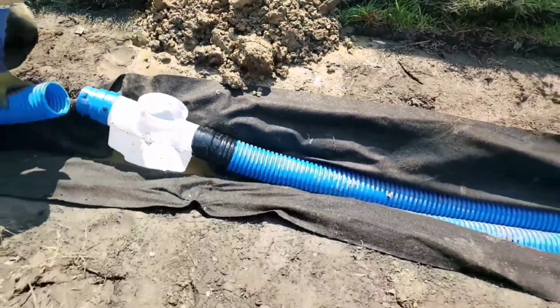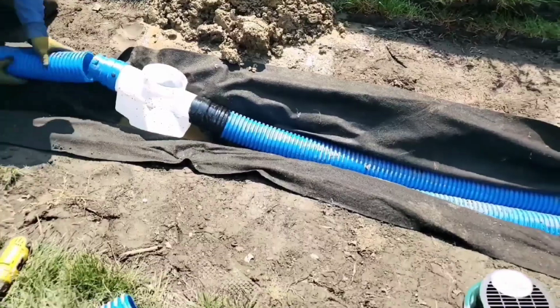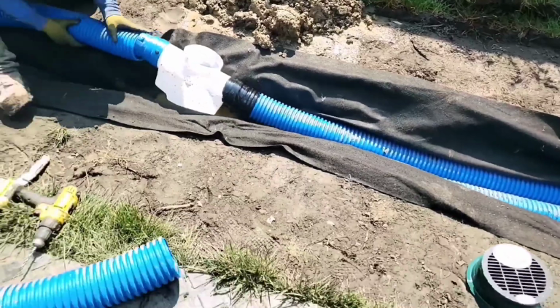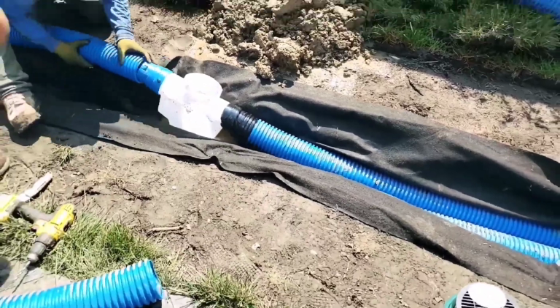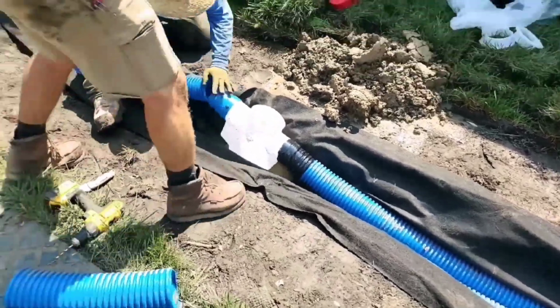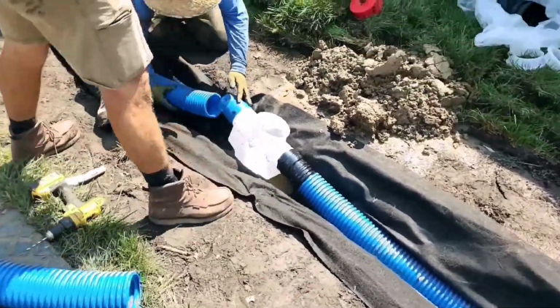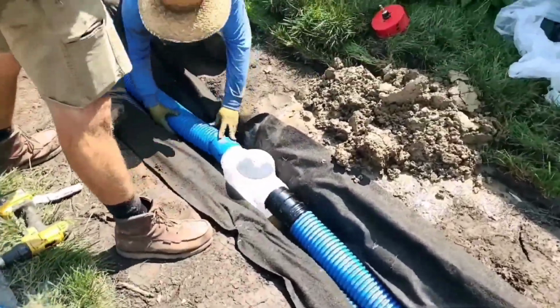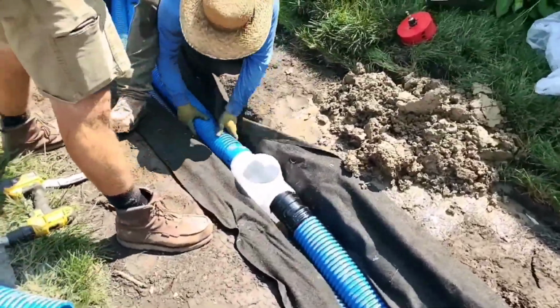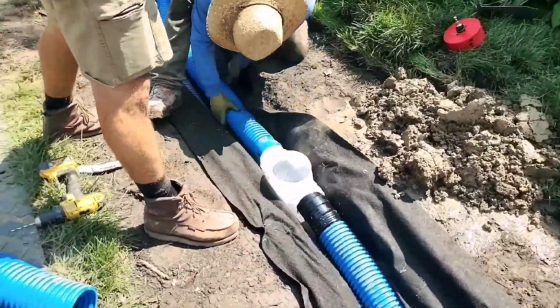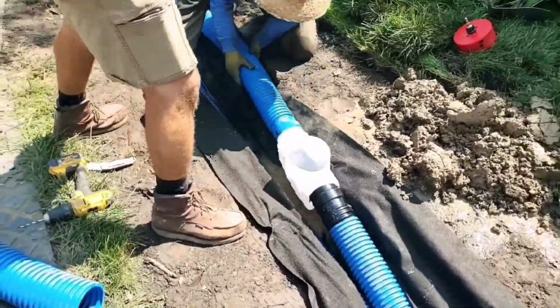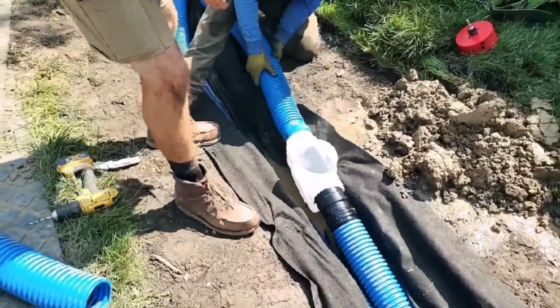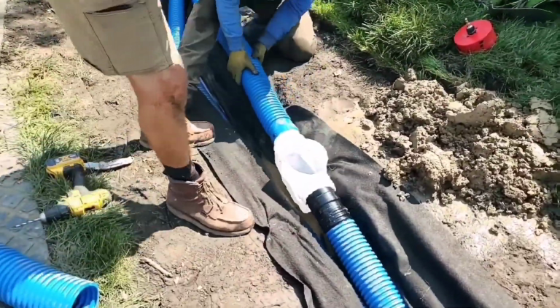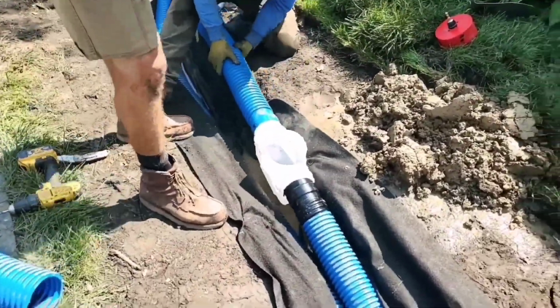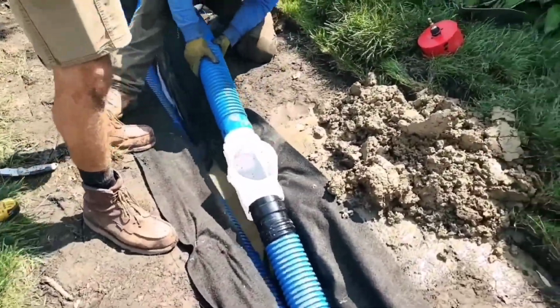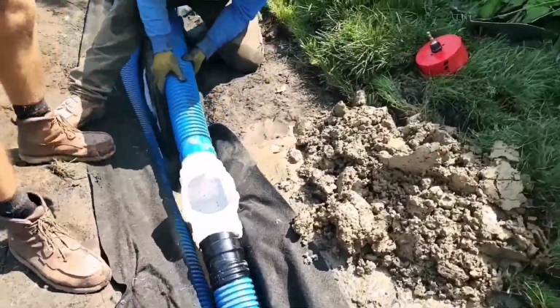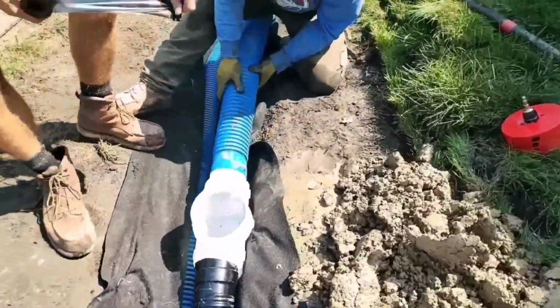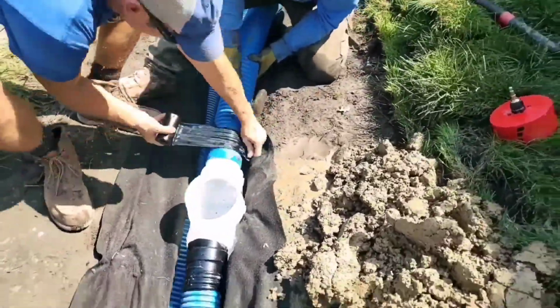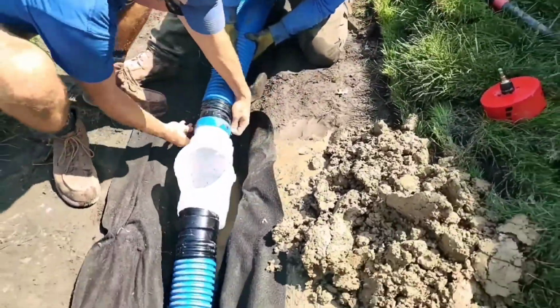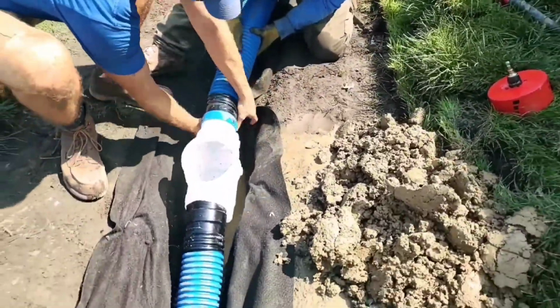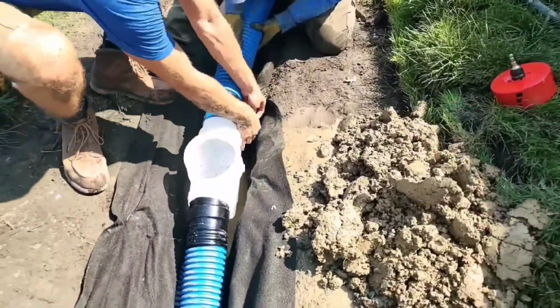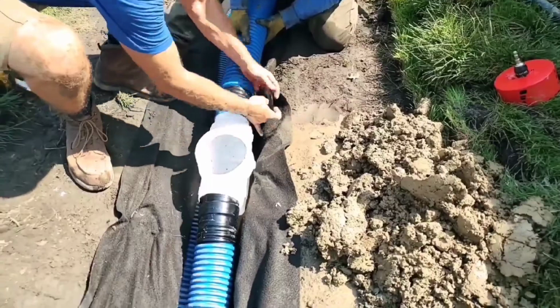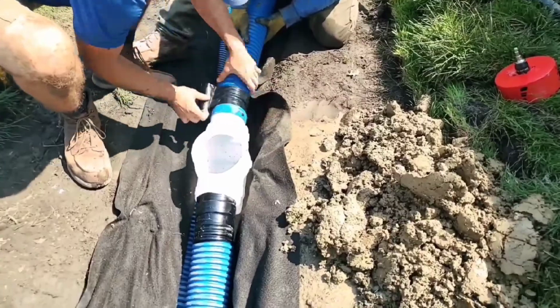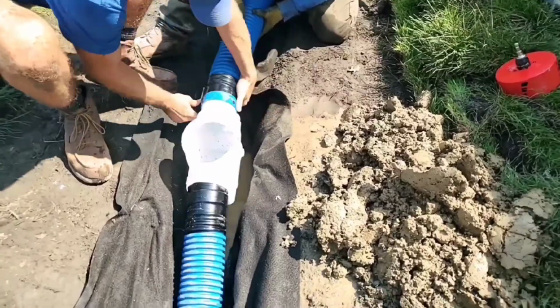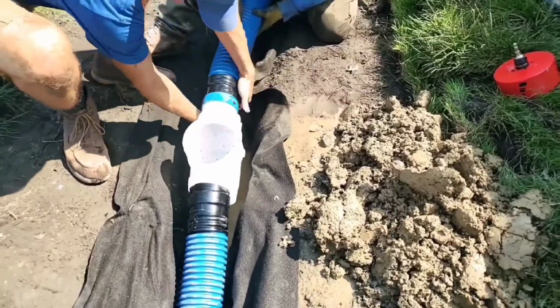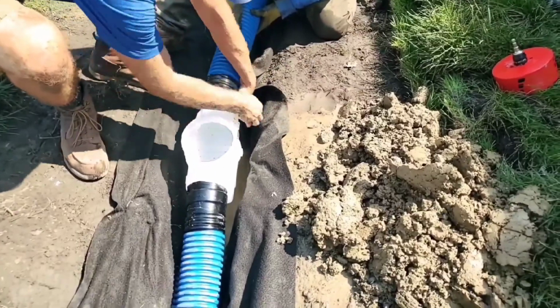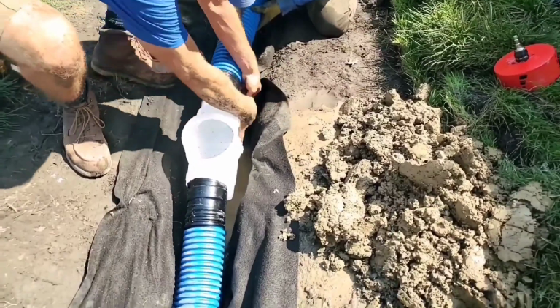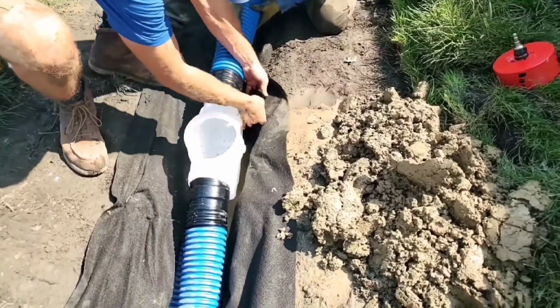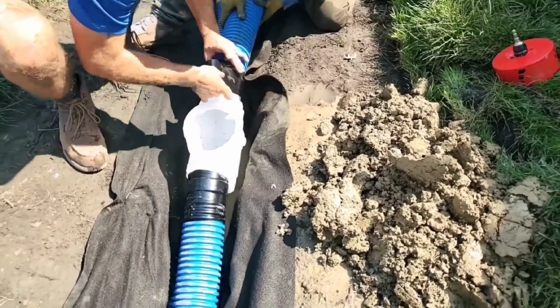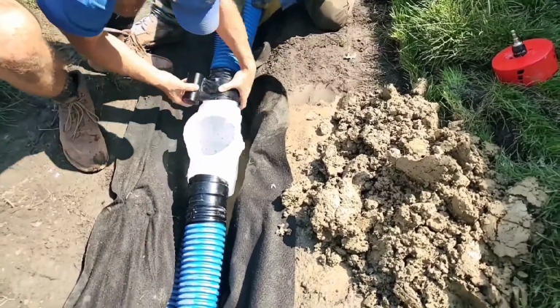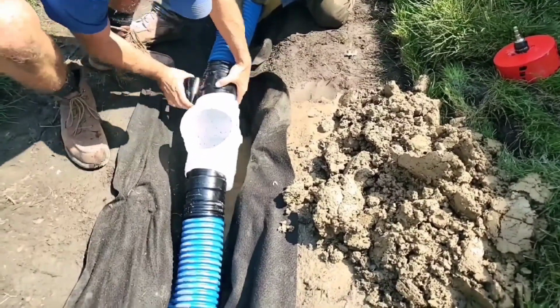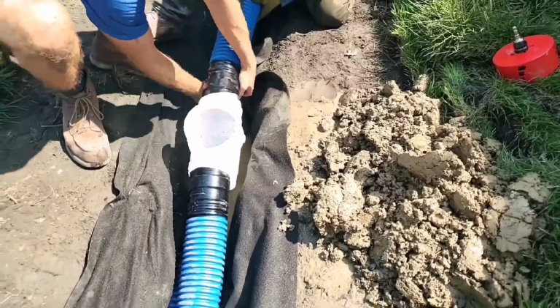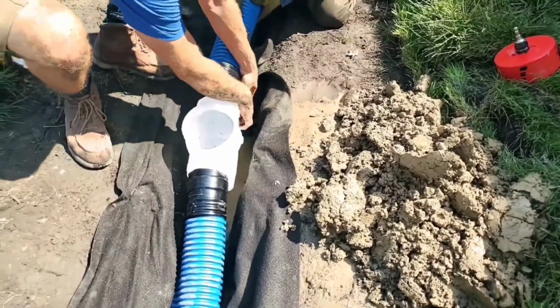We keep one basin in inventory and that's it. That's all we need. We have the four inch parts and the six inch parts. Doesn't take up very much room.